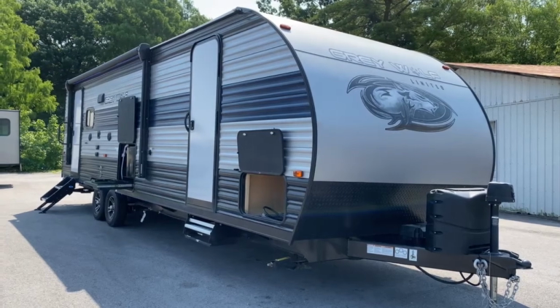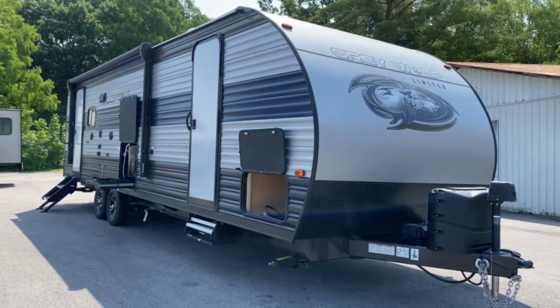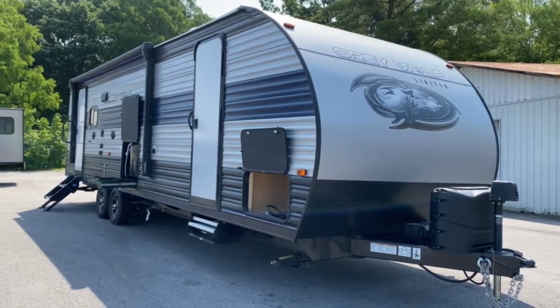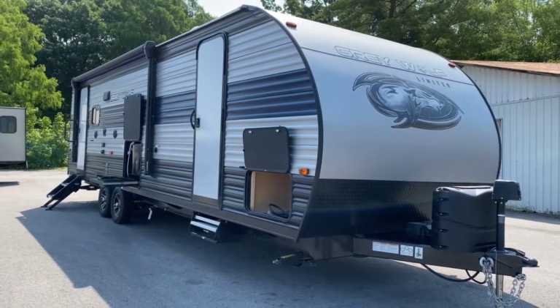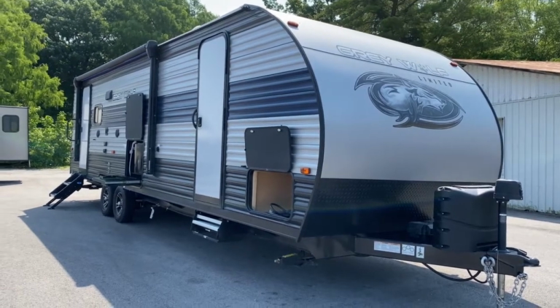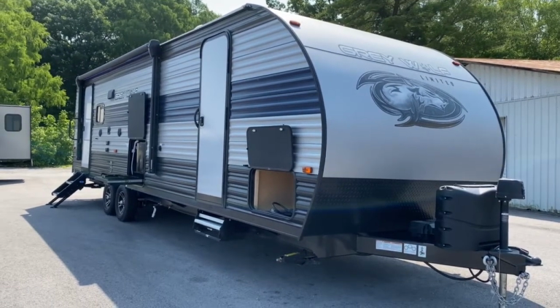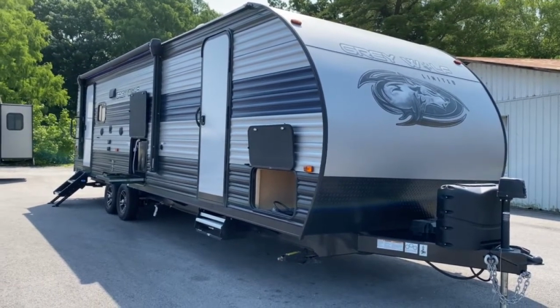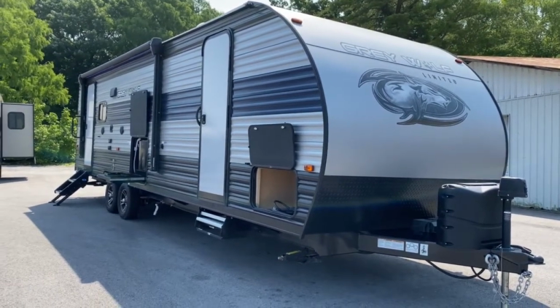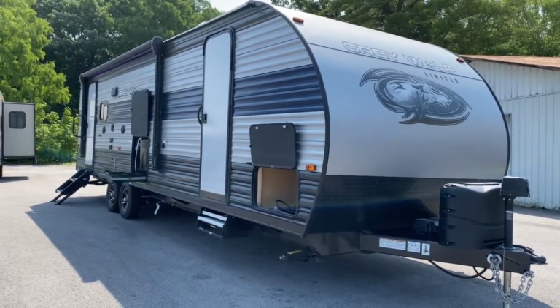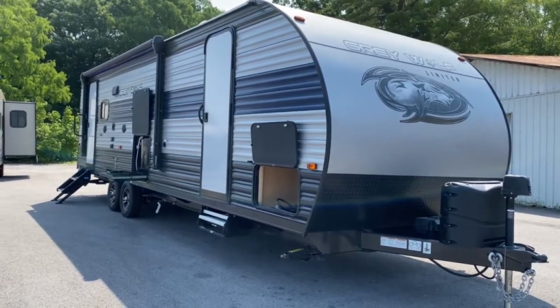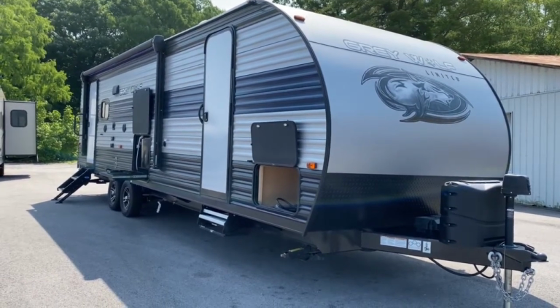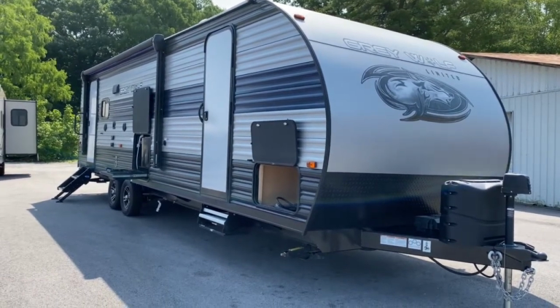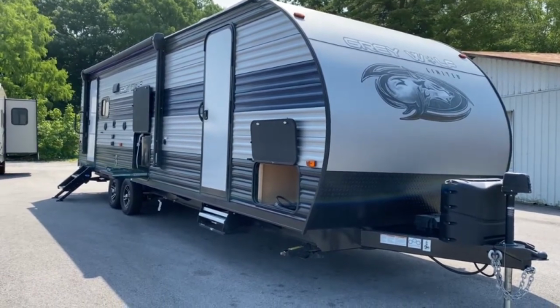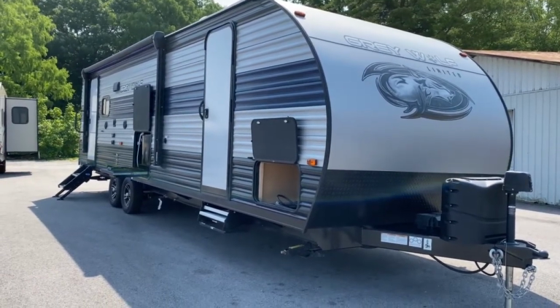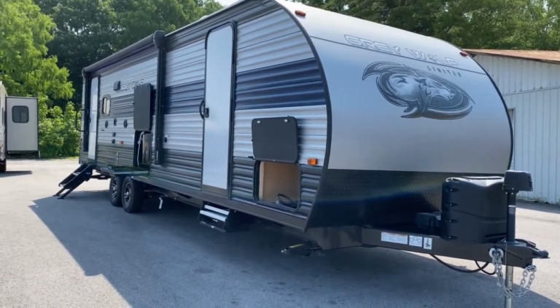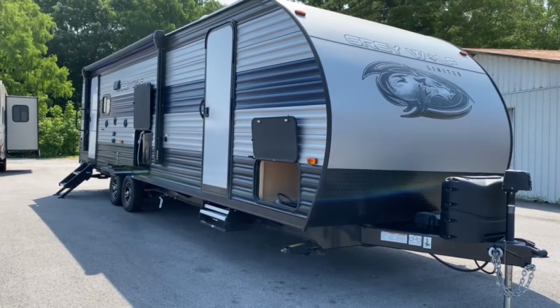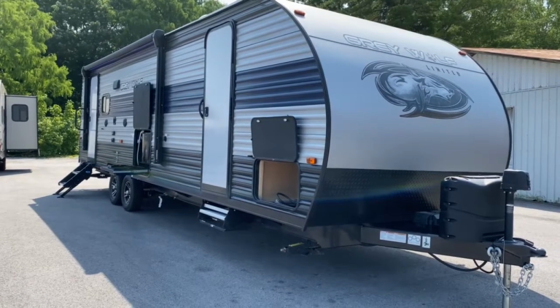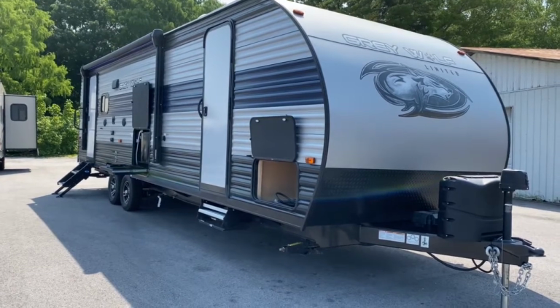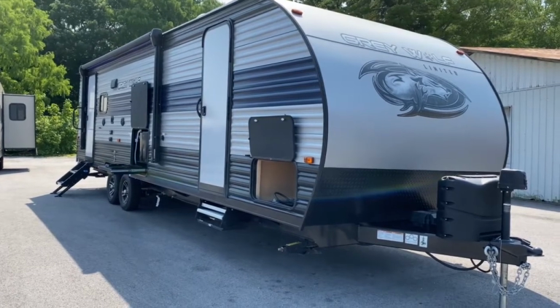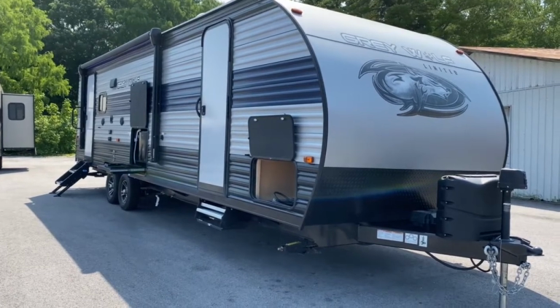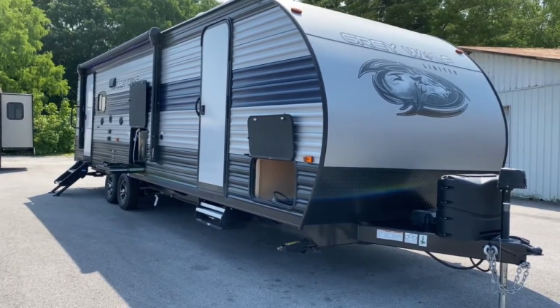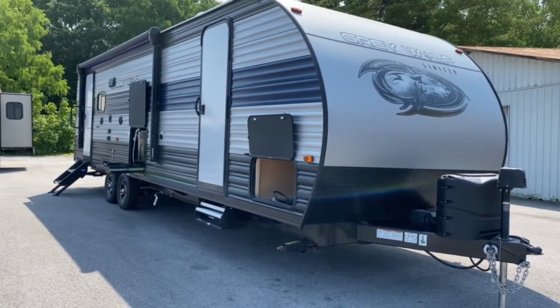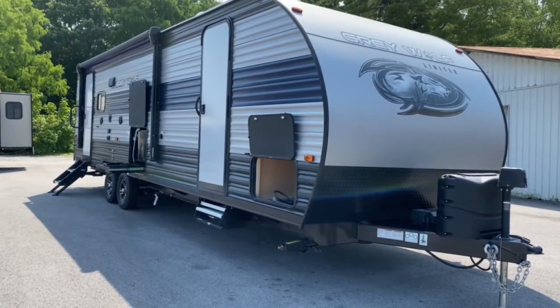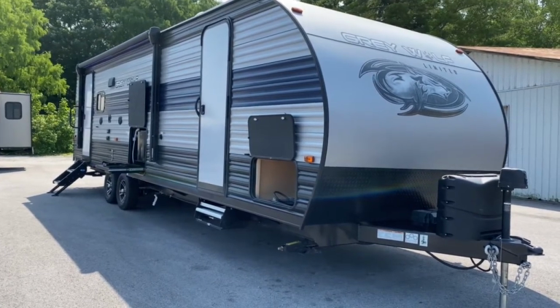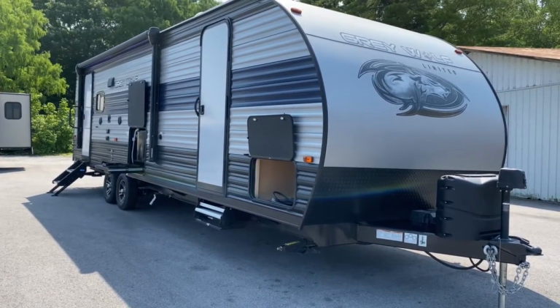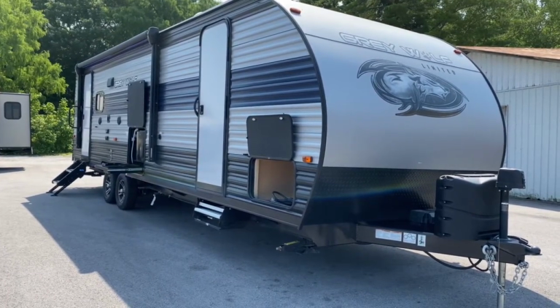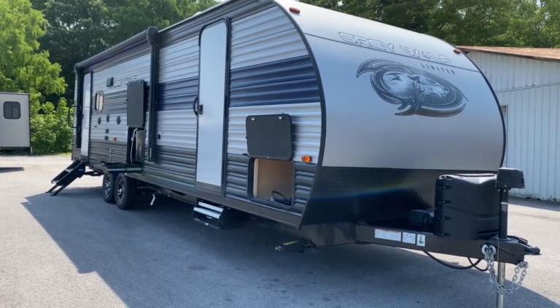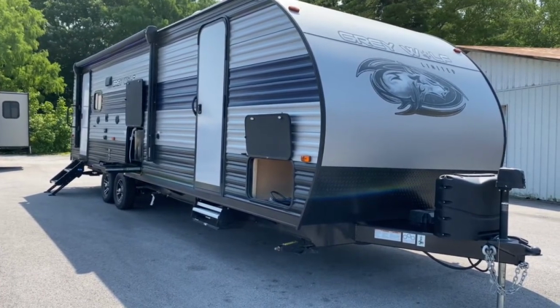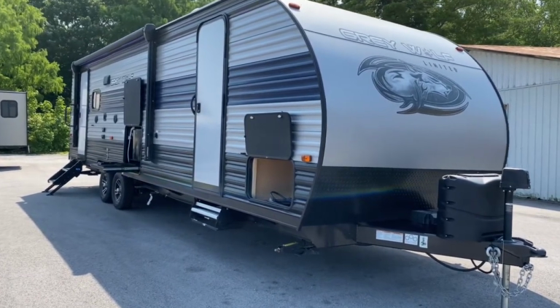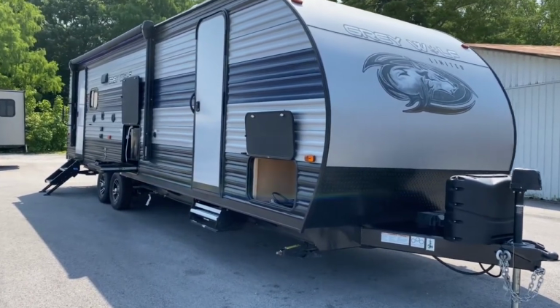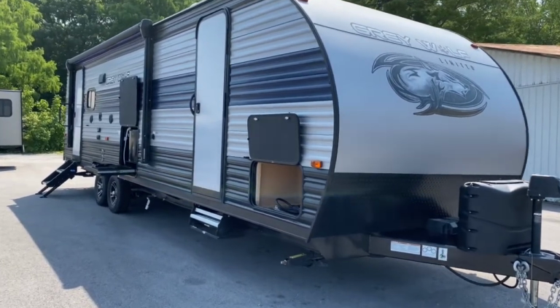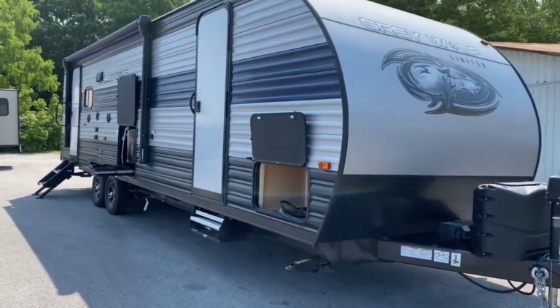Hey, it's Vicki with Tri-State RV in Anna, Illinois, and today I want to give you a look at this pre-owned 2021 Grey Wolf 26 MK.